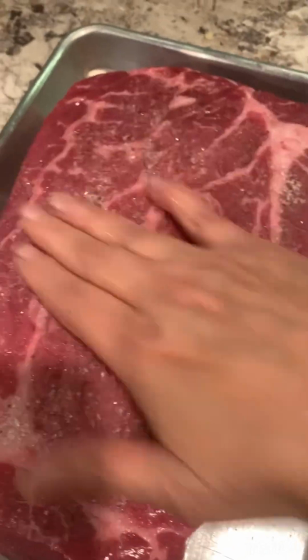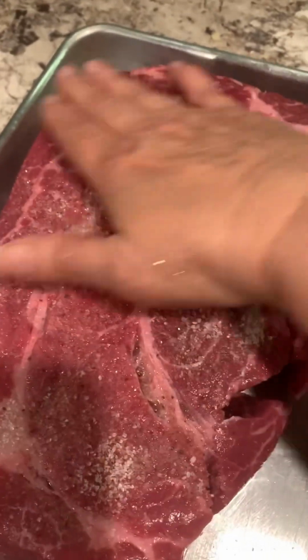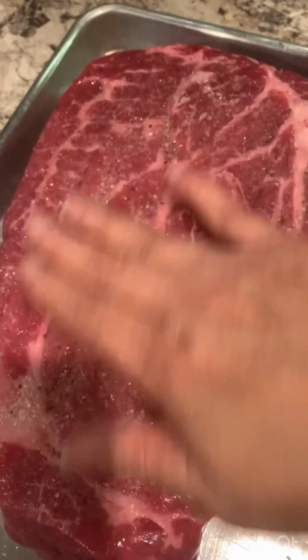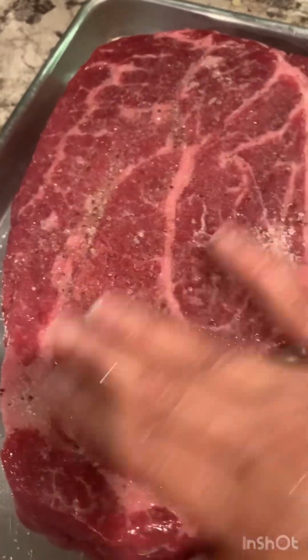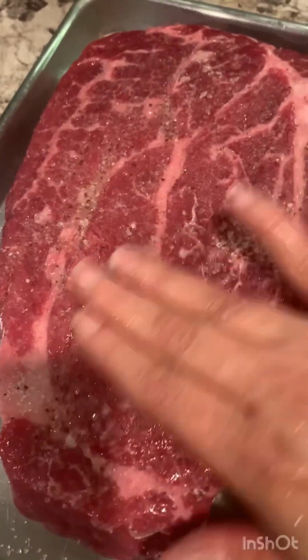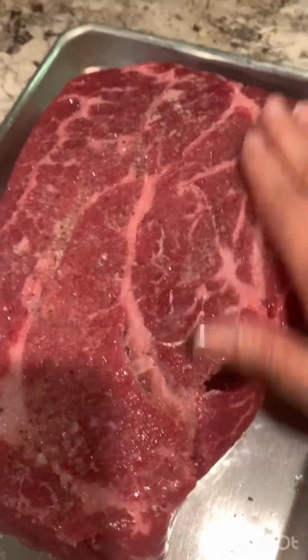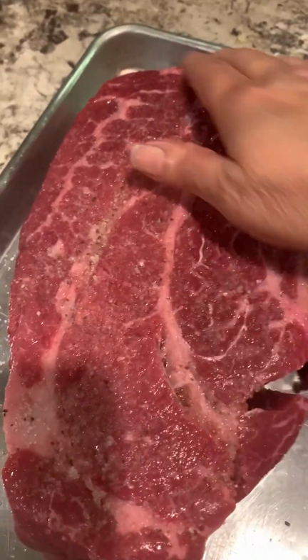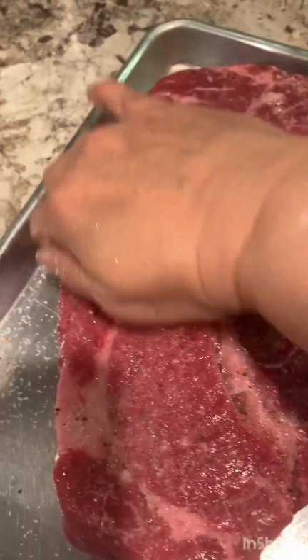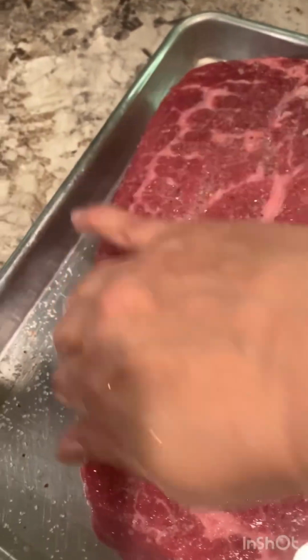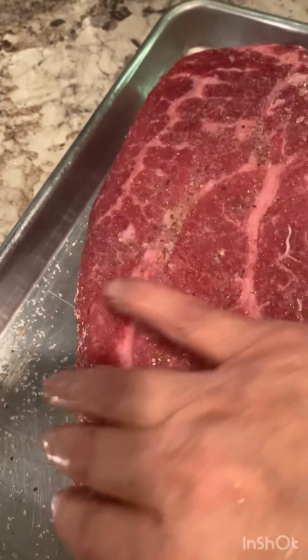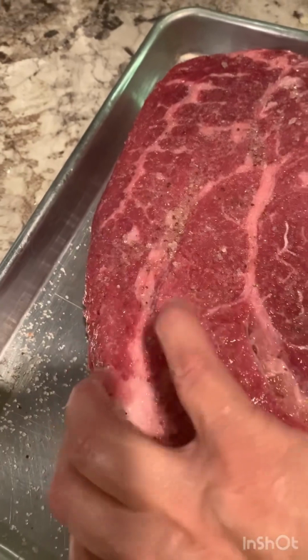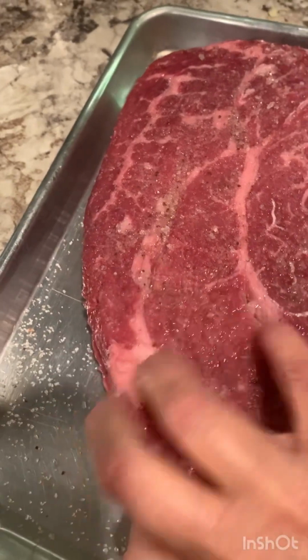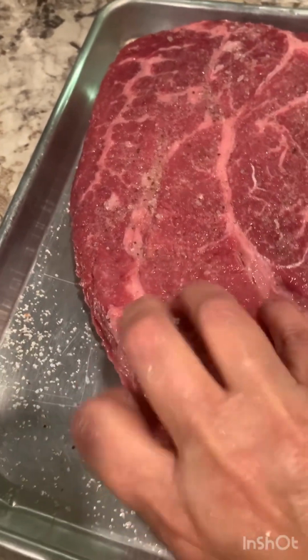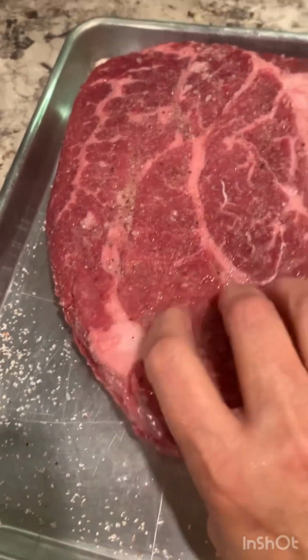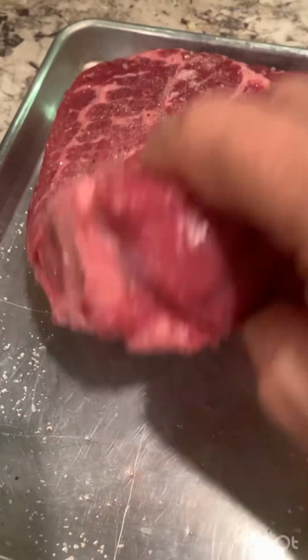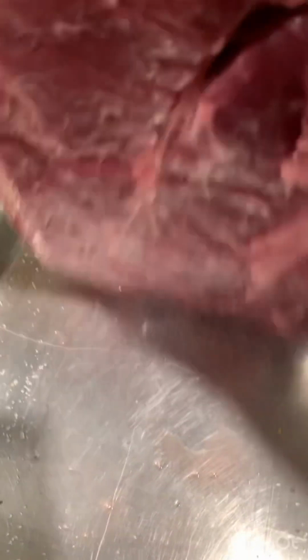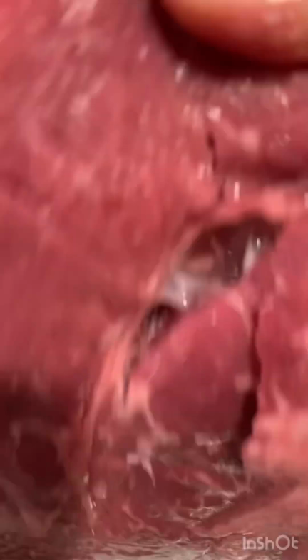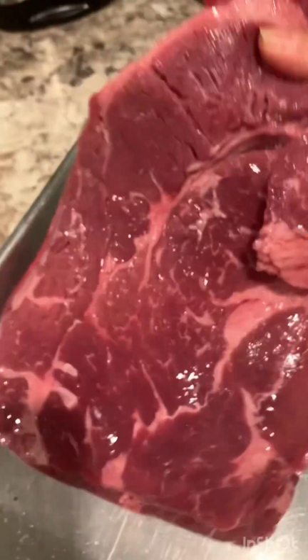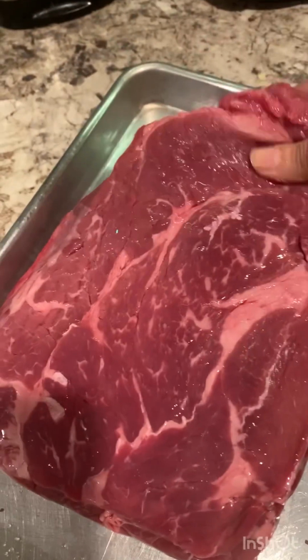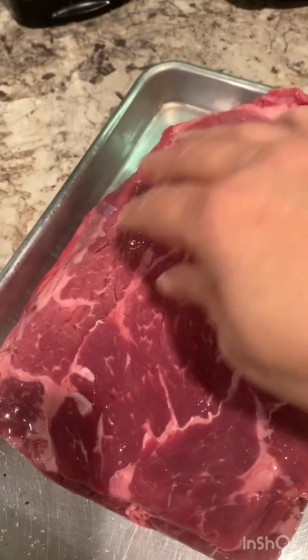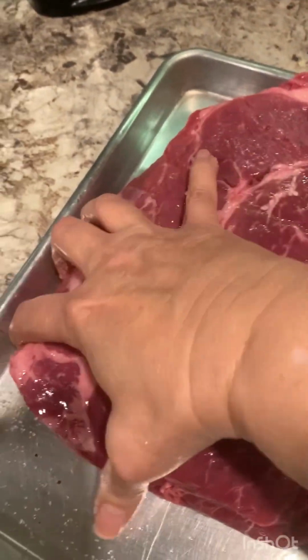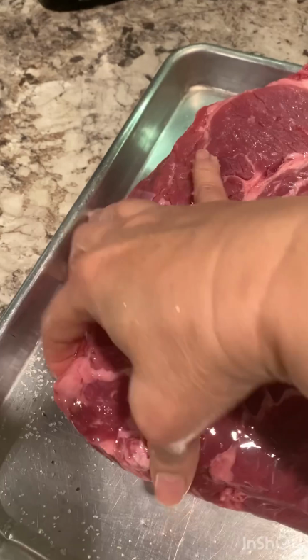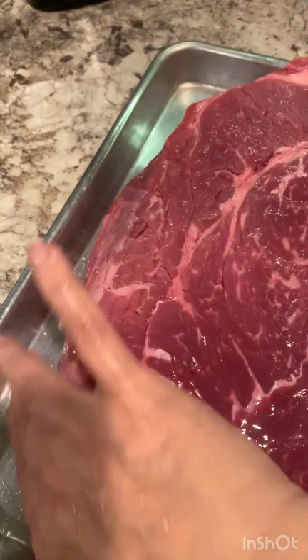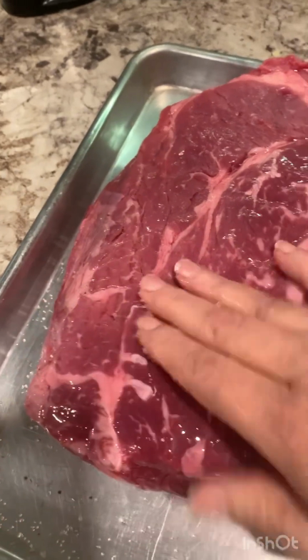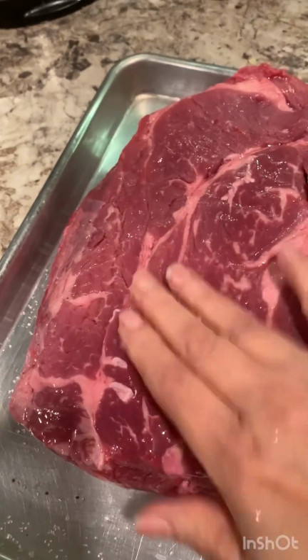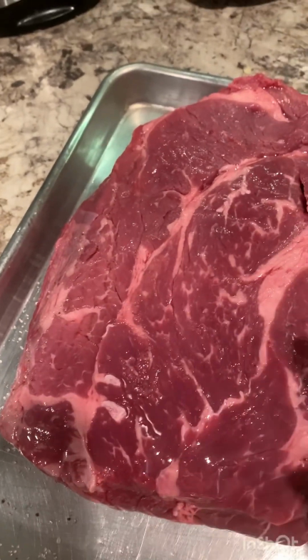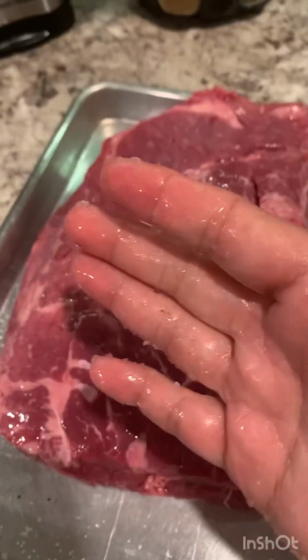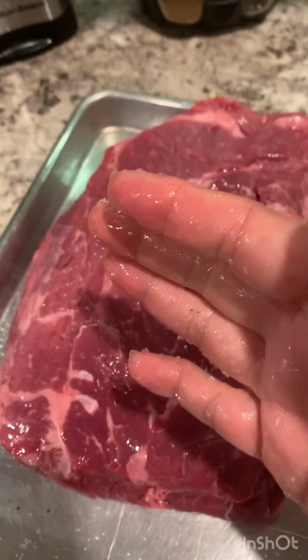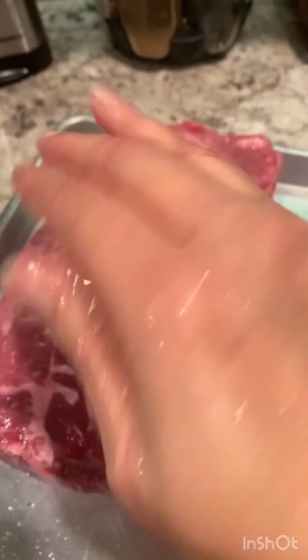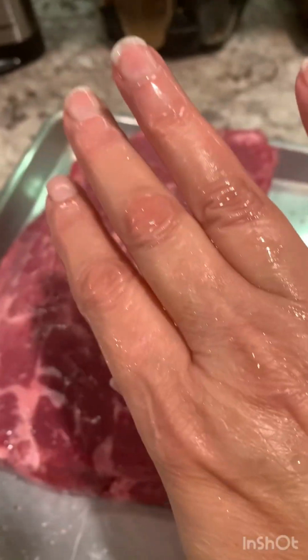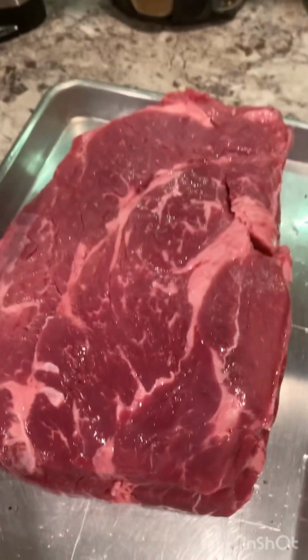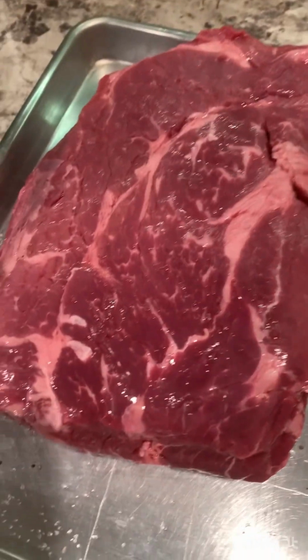But if you want, make sure you put black pepper. Make sure you season on both sides. Once I was done seasoning, I let it sit on the counter for 30 to 40 minutes.